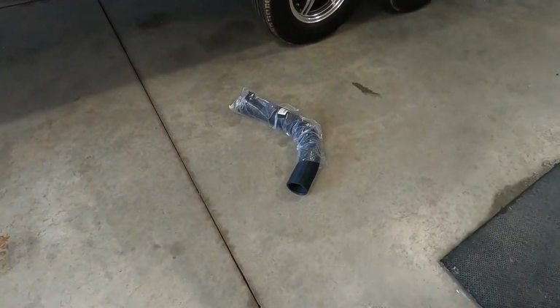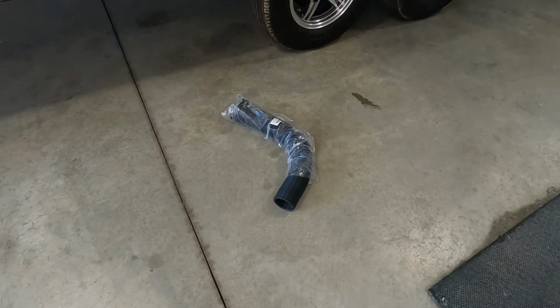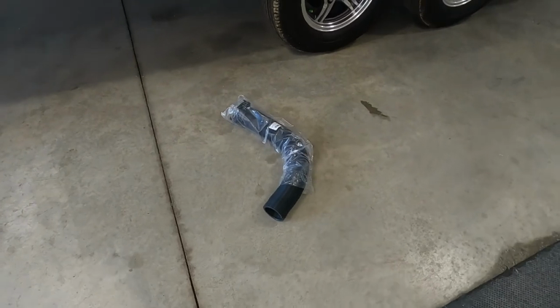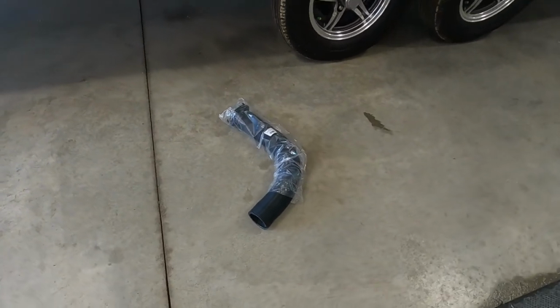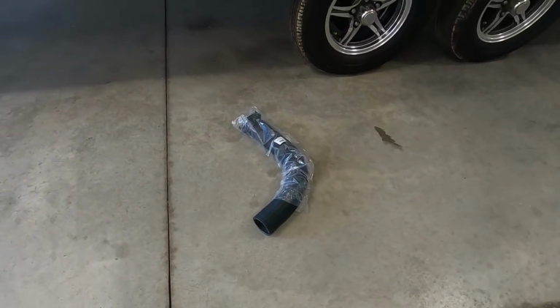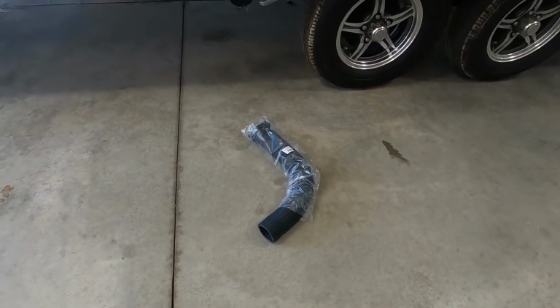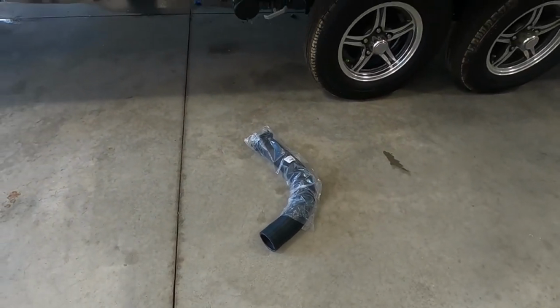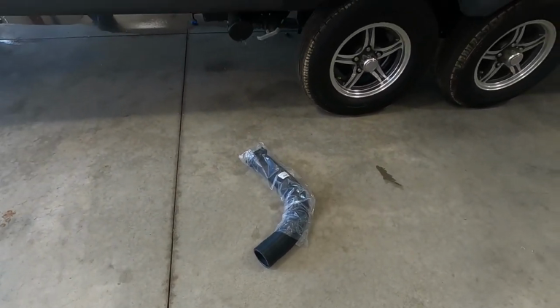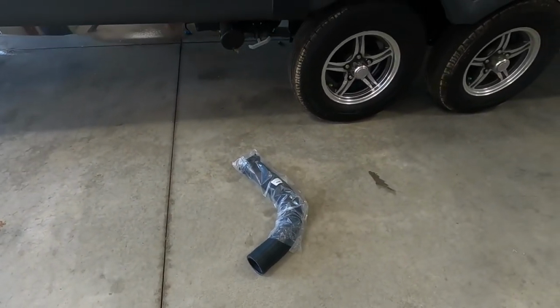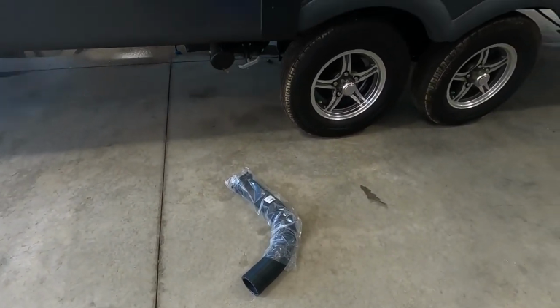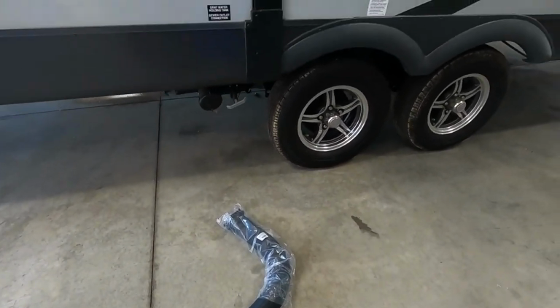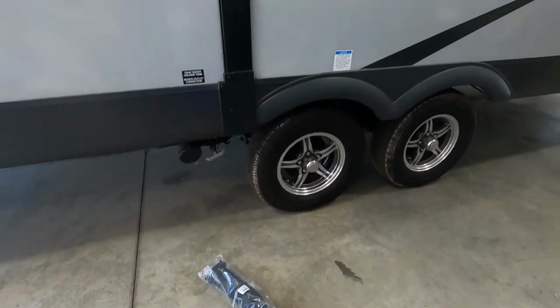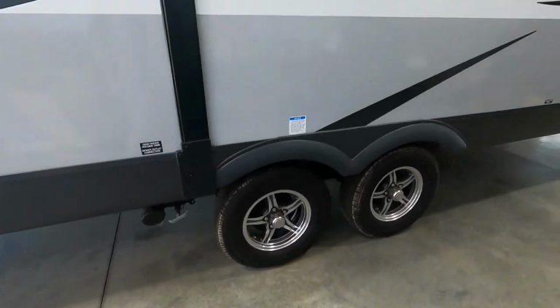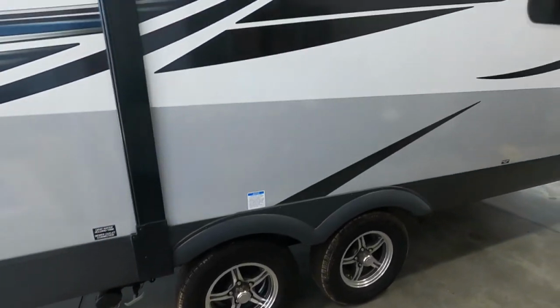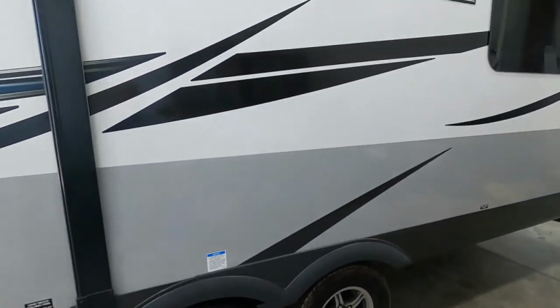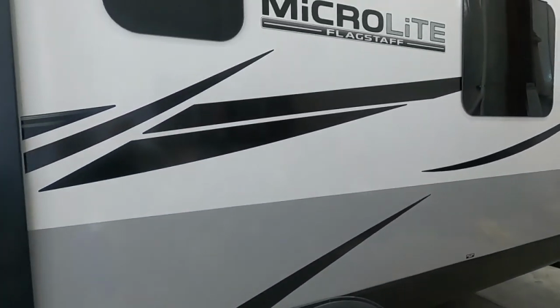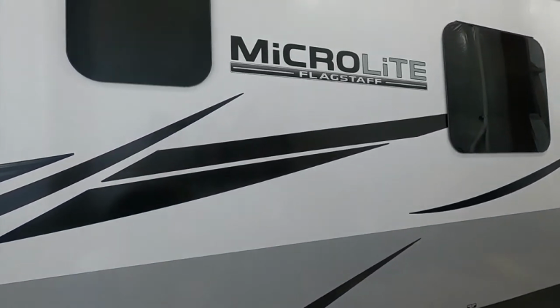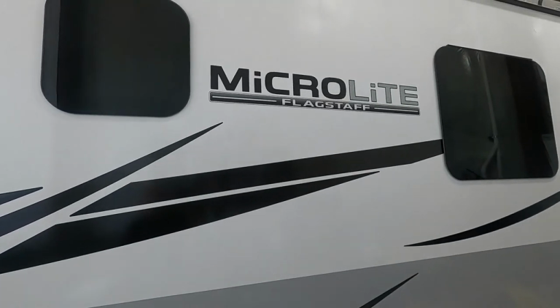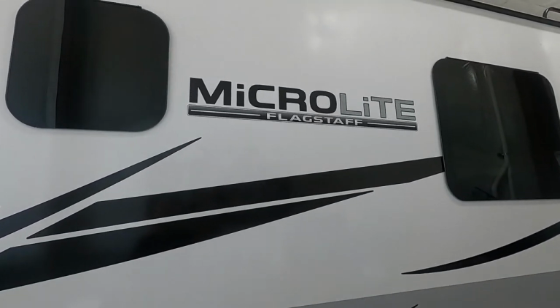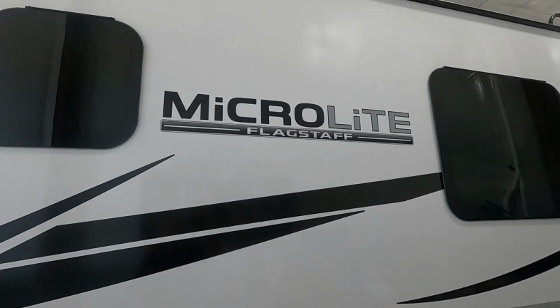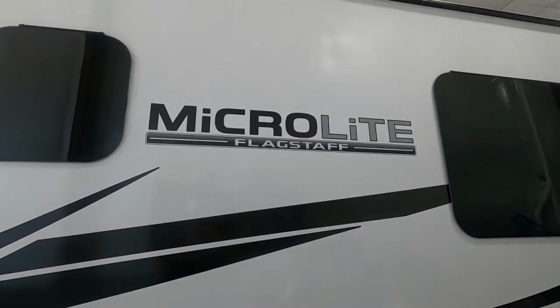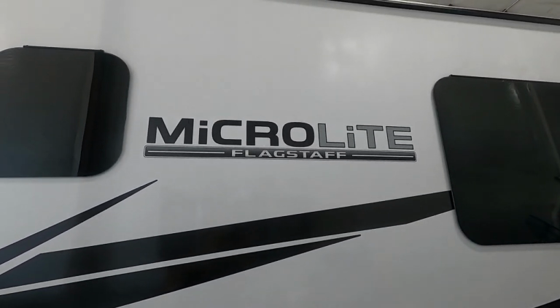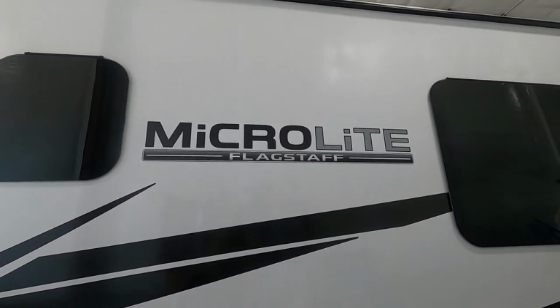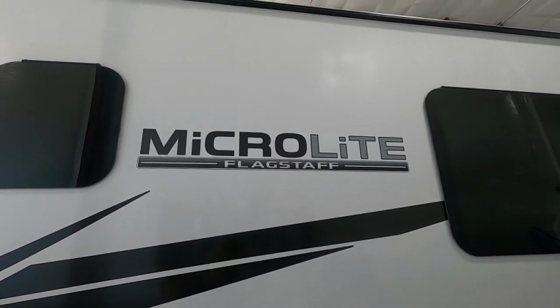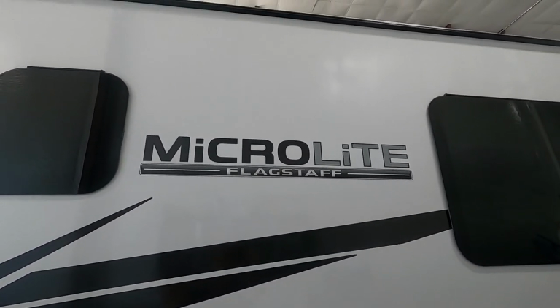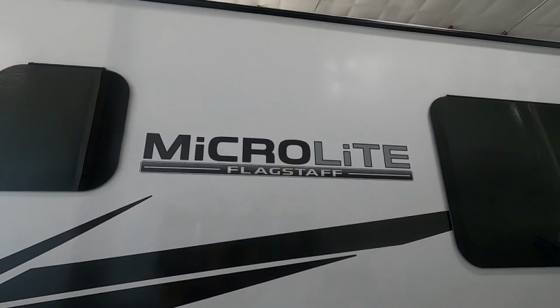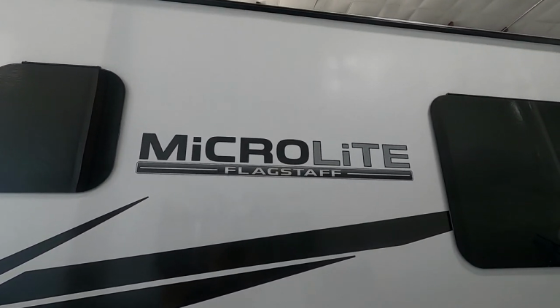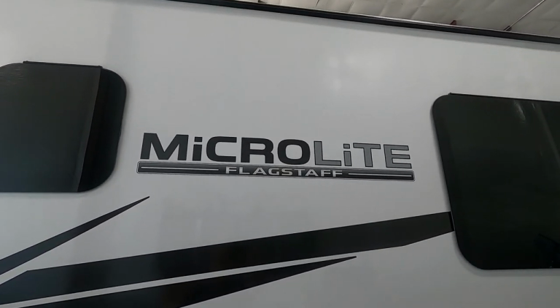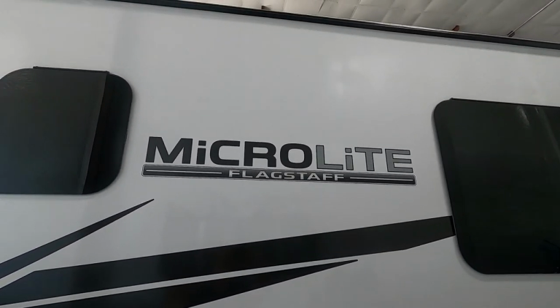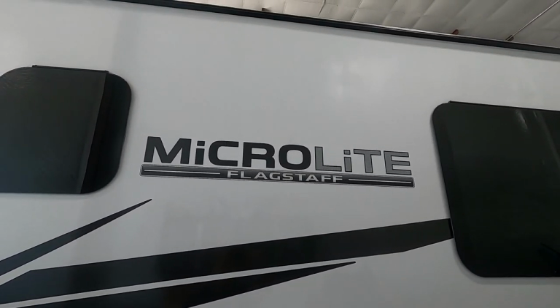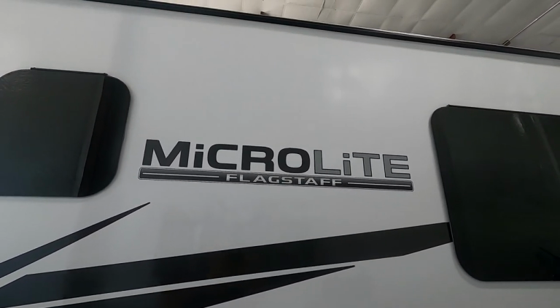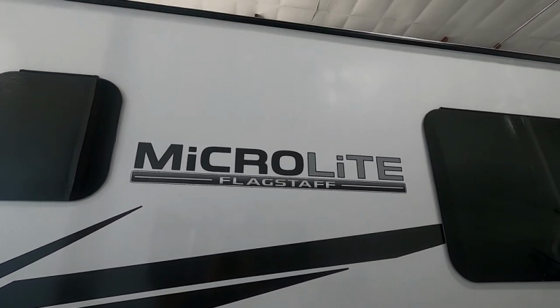Head on home. Again, we thank you so much for your purchase. We hope you enjoy this MicroLight for many years to come. Happy camping!